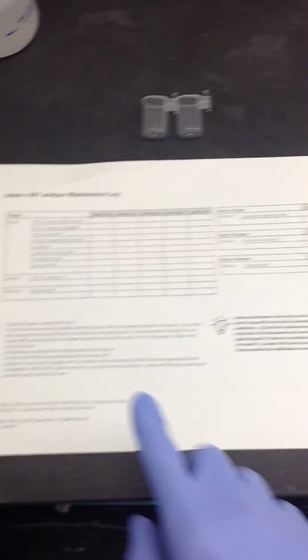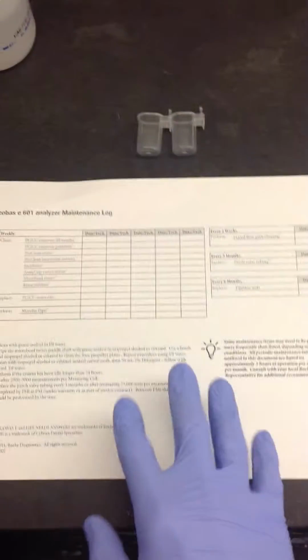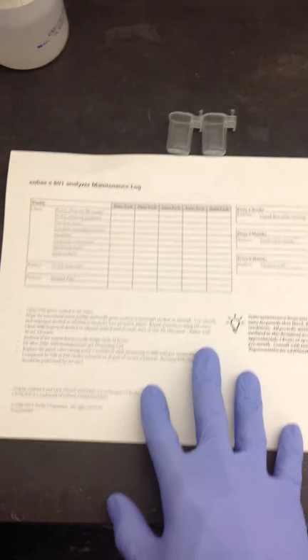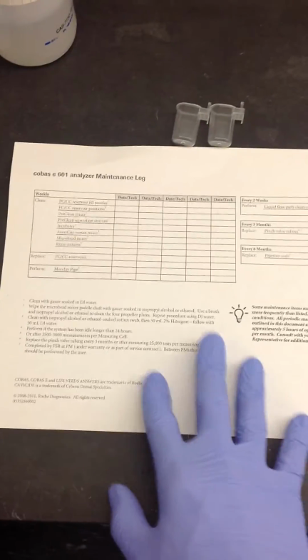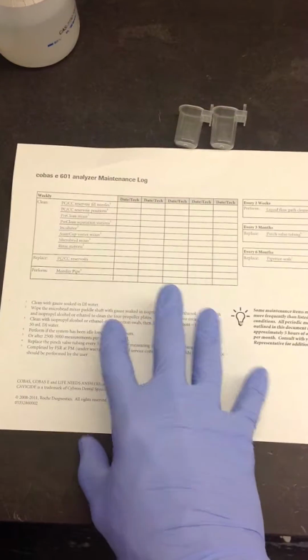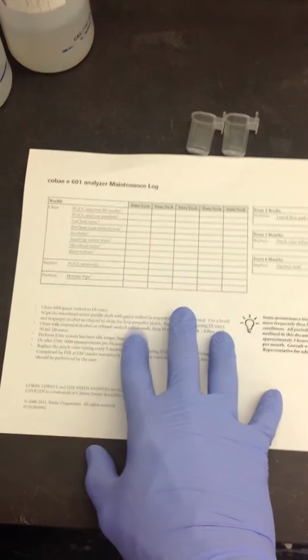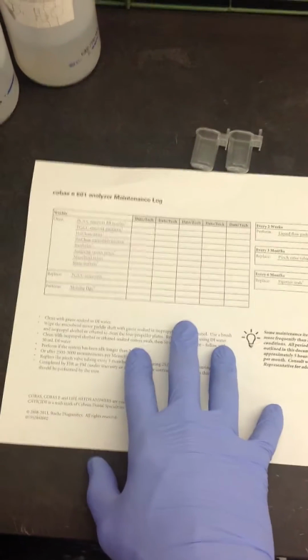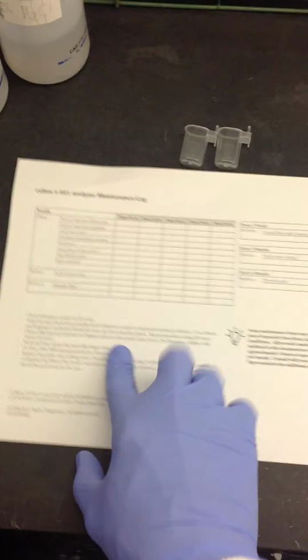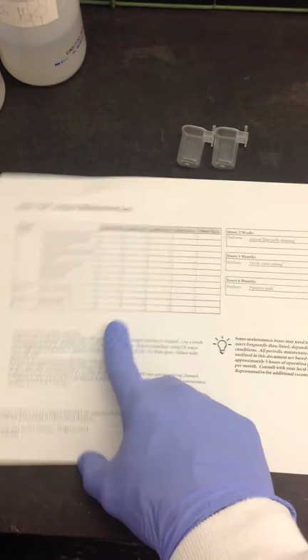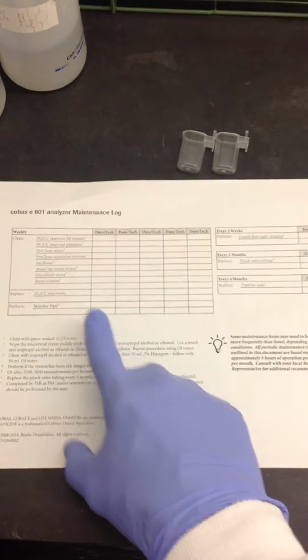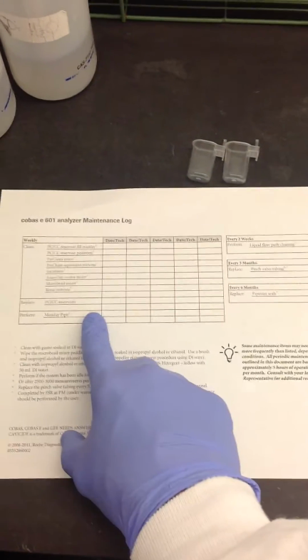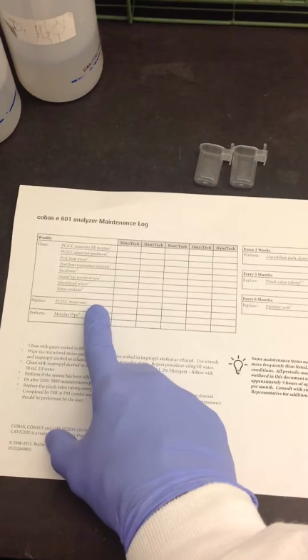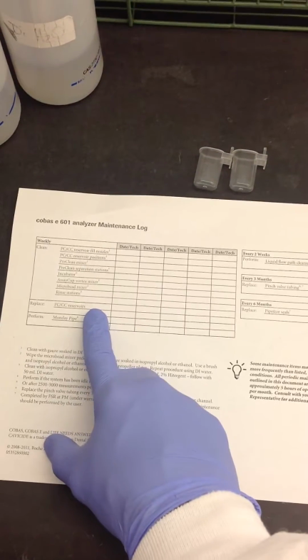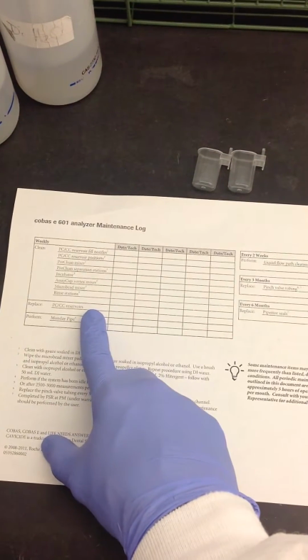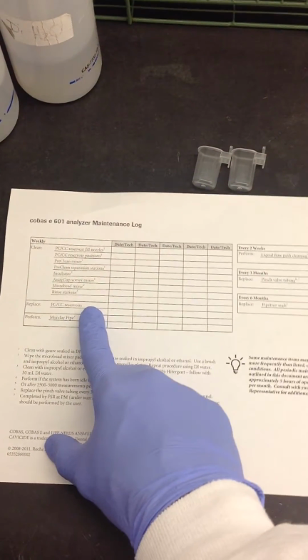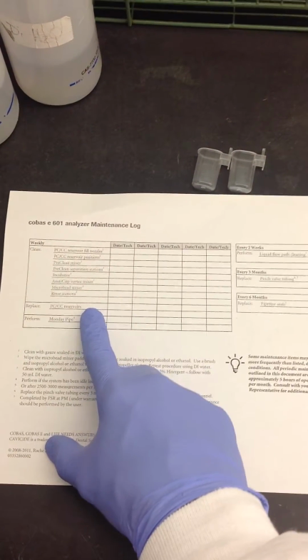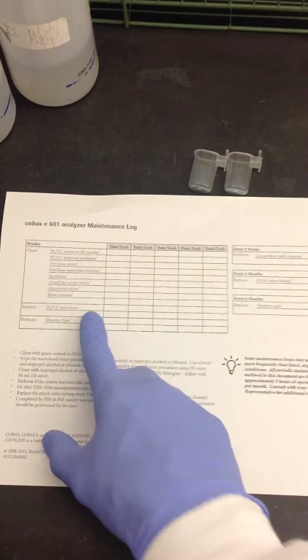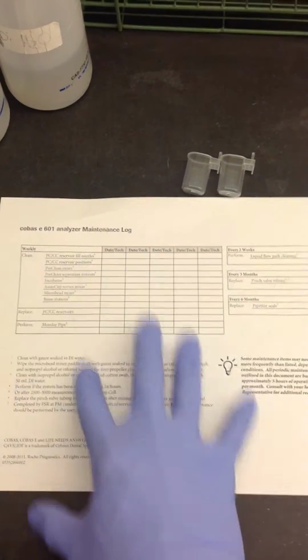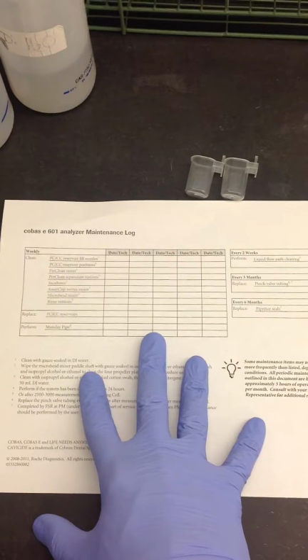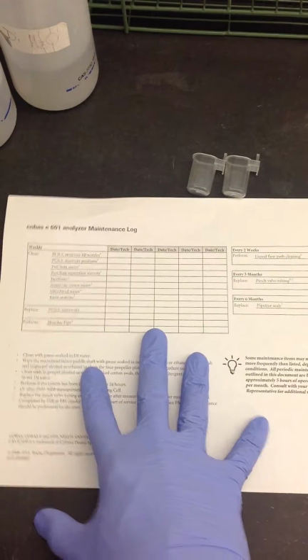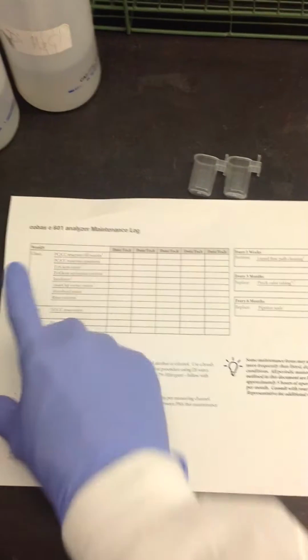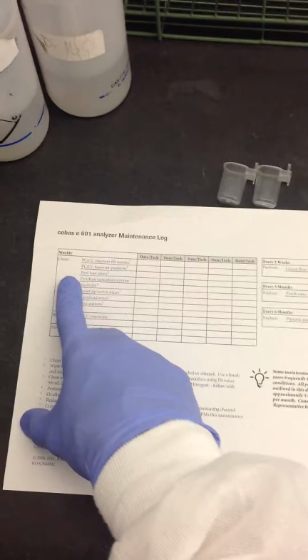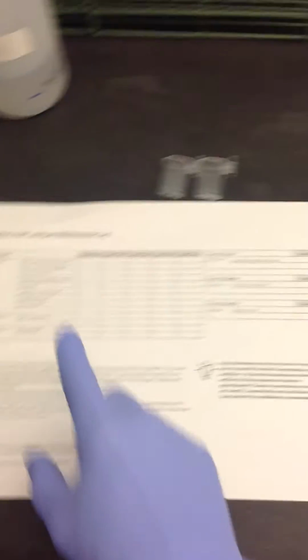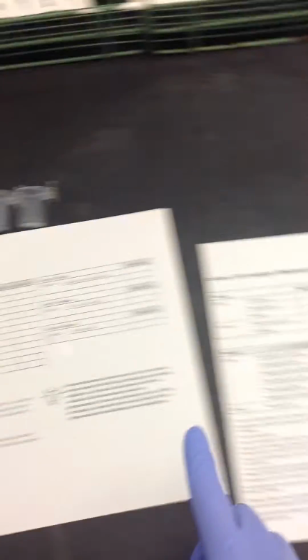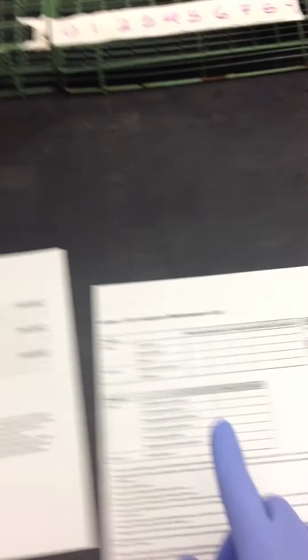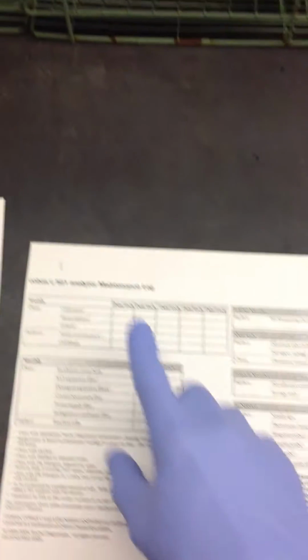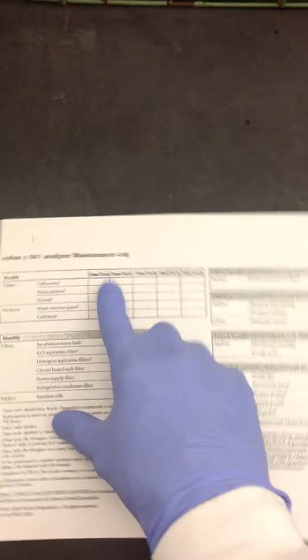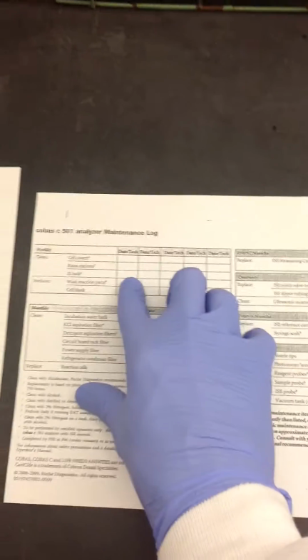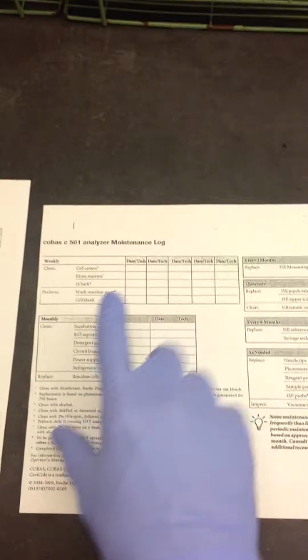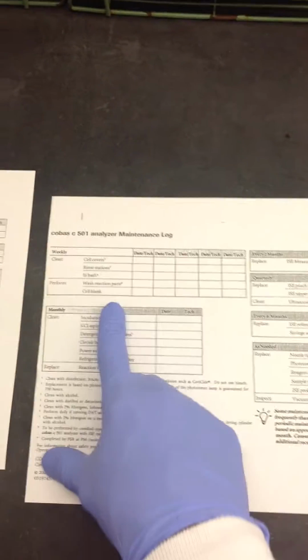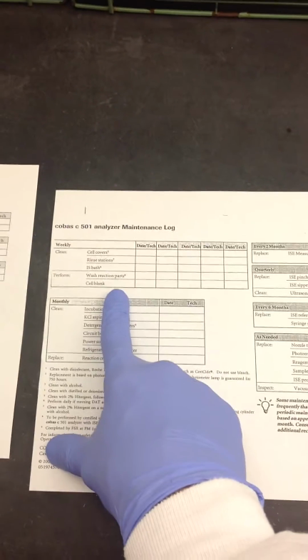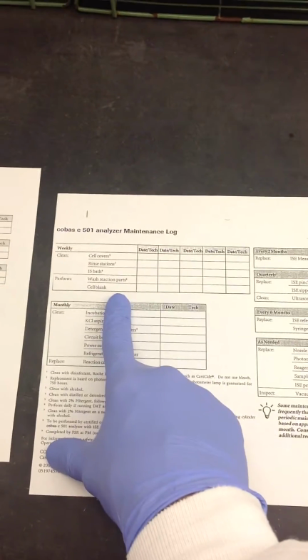Roche gives these out — everyone should have these sheets for their maintenance logs. We're going to be looking at the weekly, that's the 601, and we also have the 501.